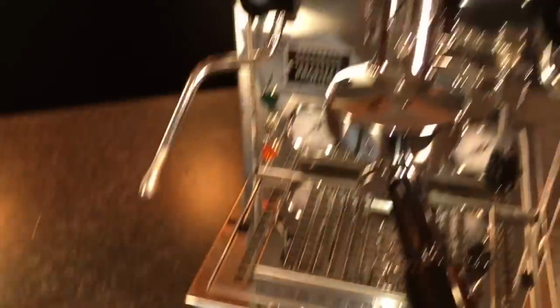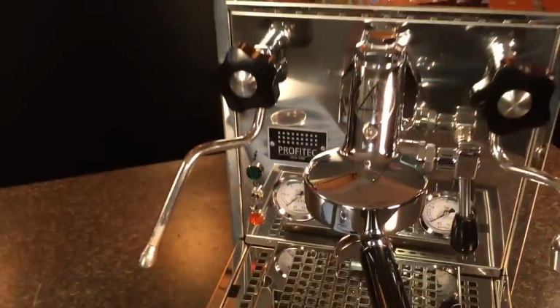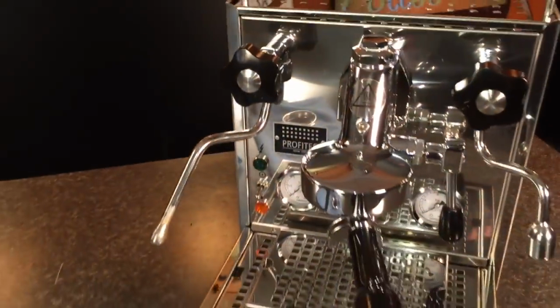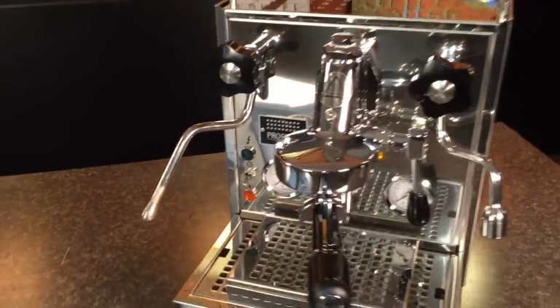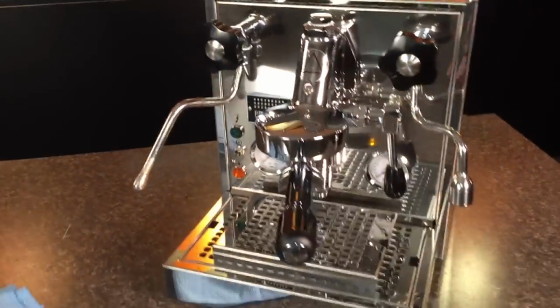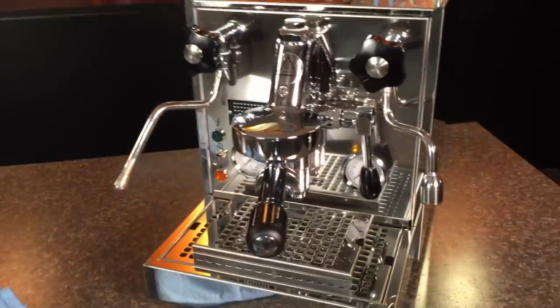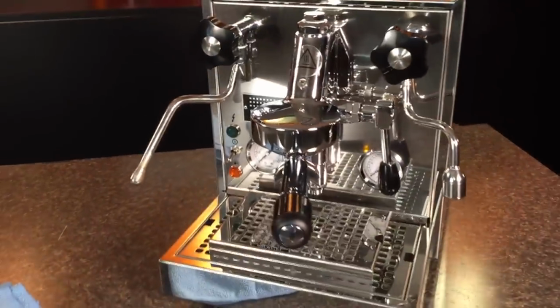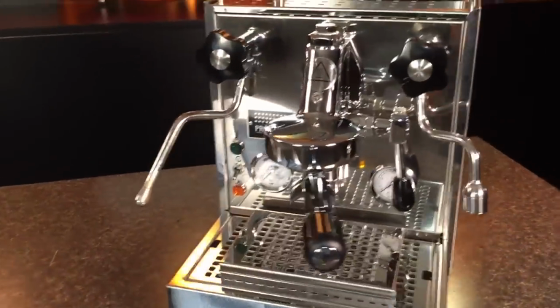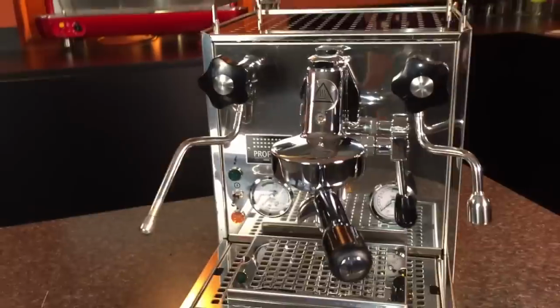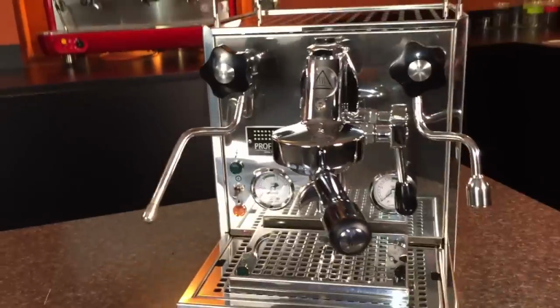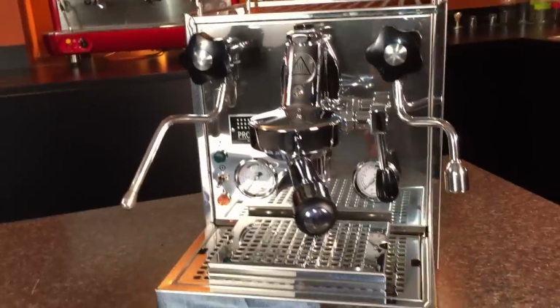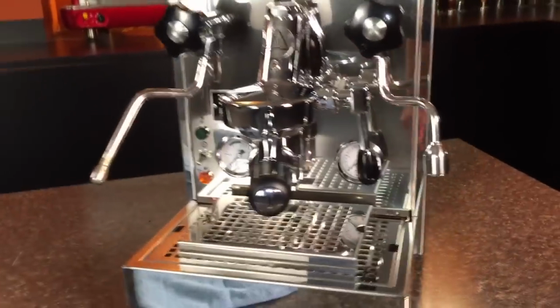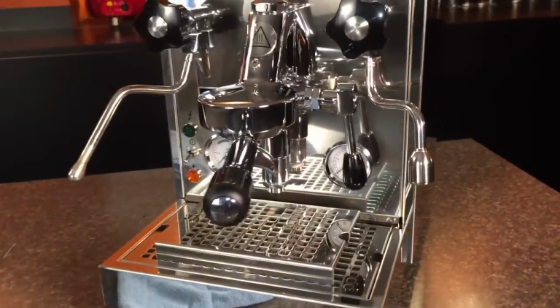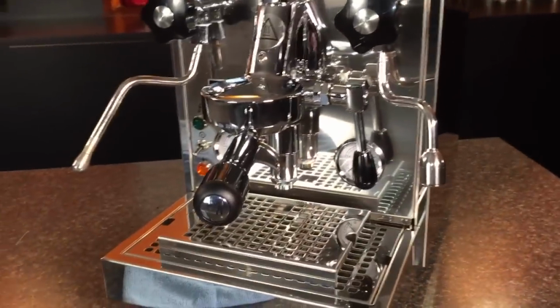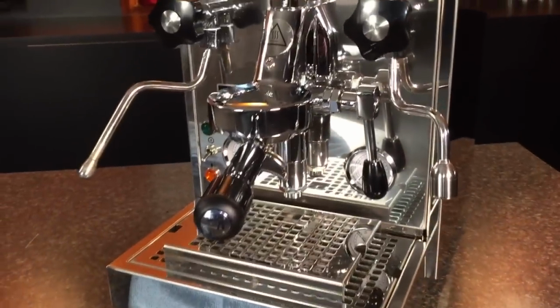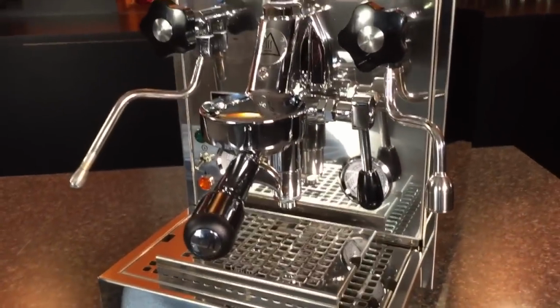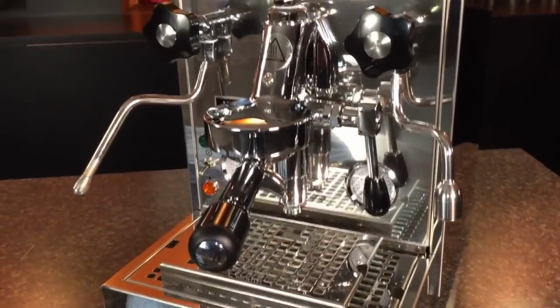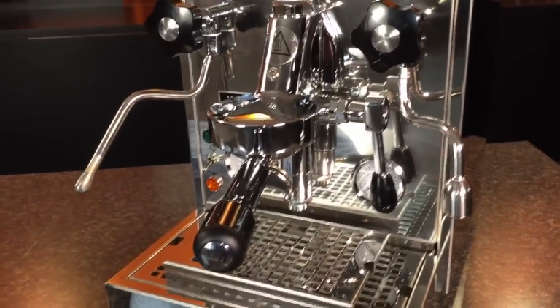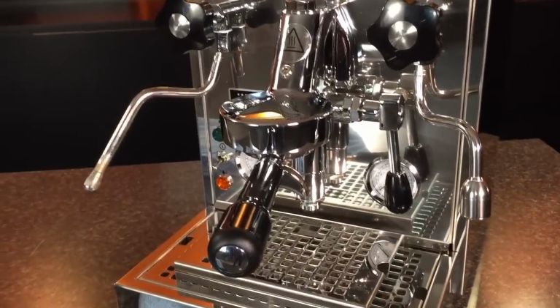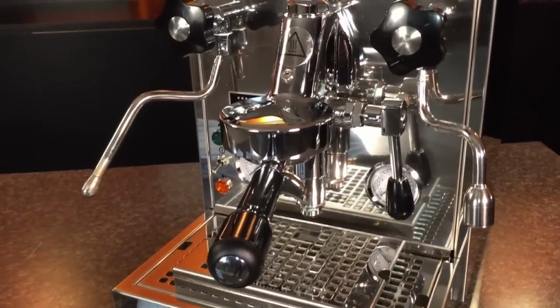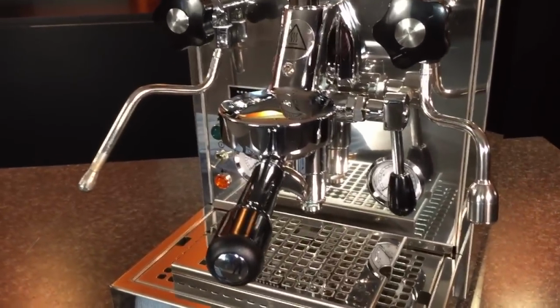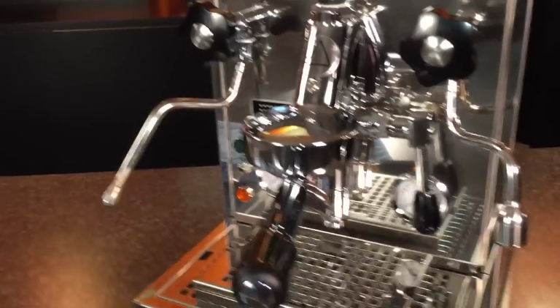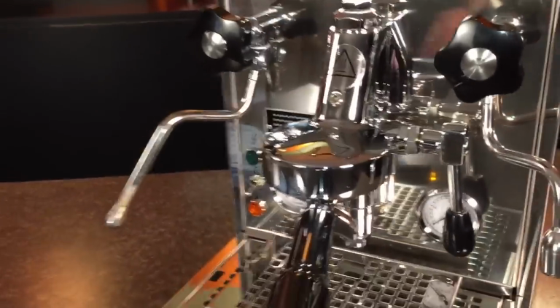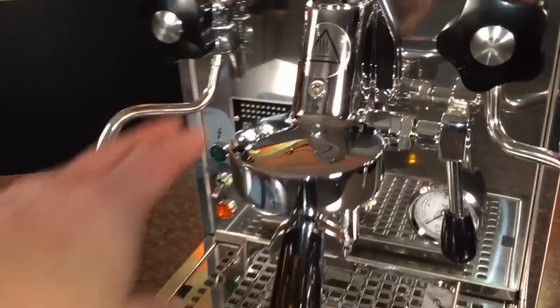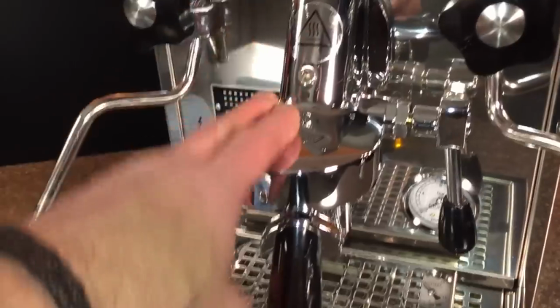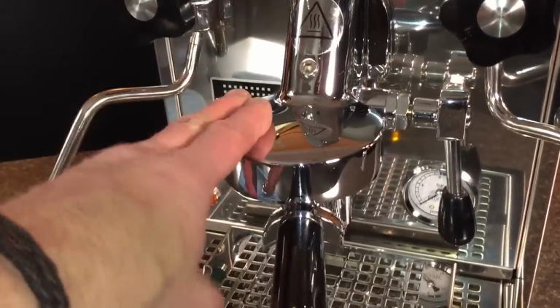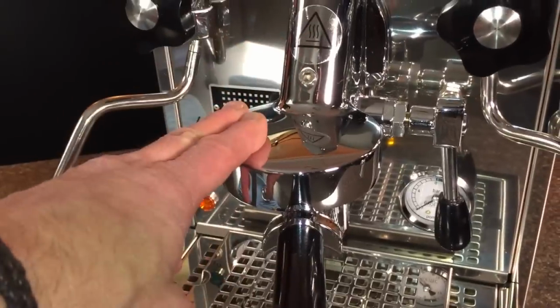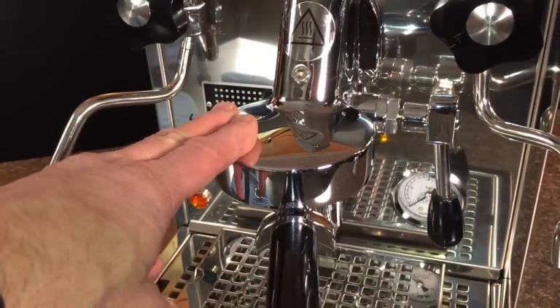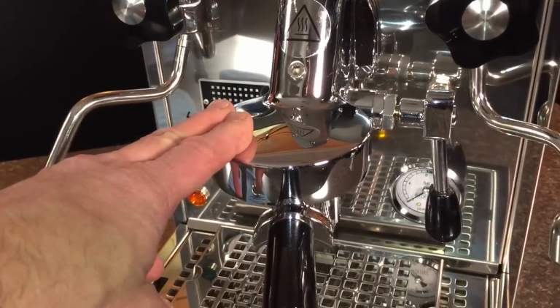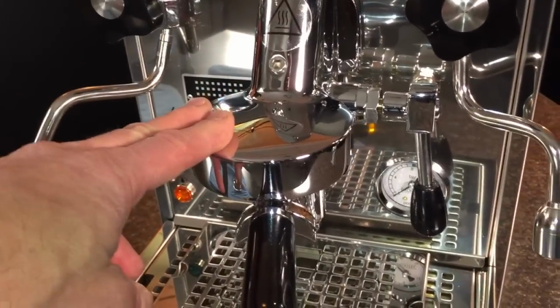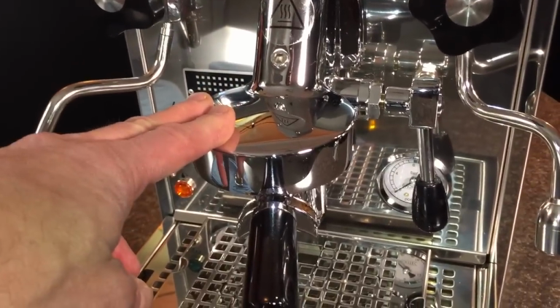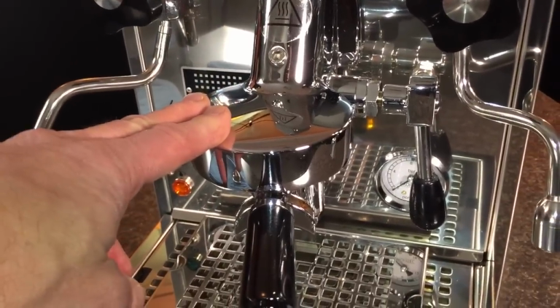Now just so you know, all prosumer machines that get sent out from Whole Latte Love do go on the bench and get tested and set up to deliver exactly 9 bar of pressure at the group head.